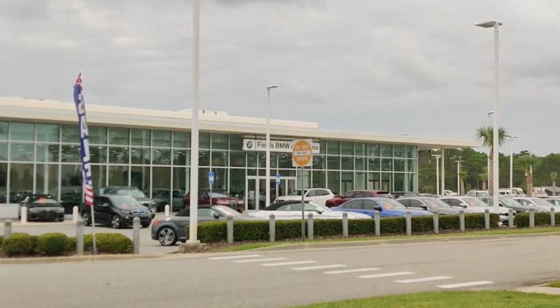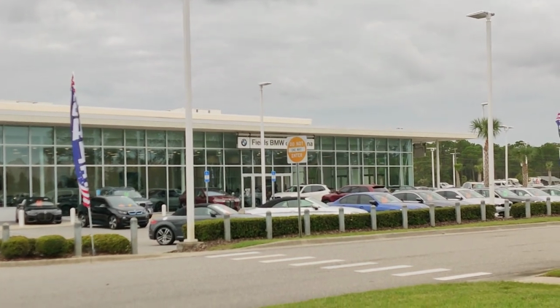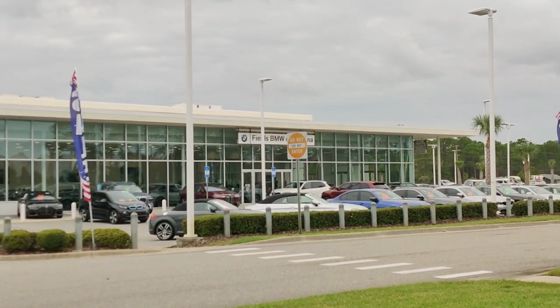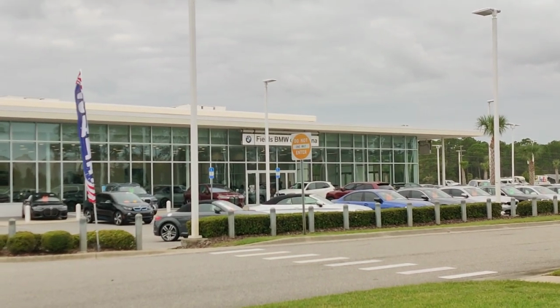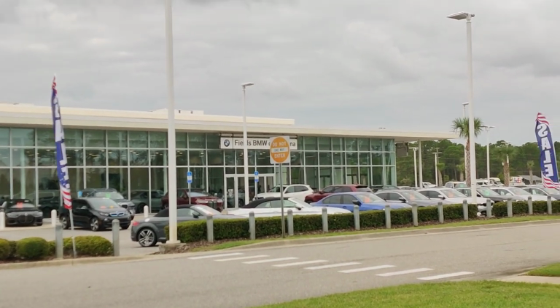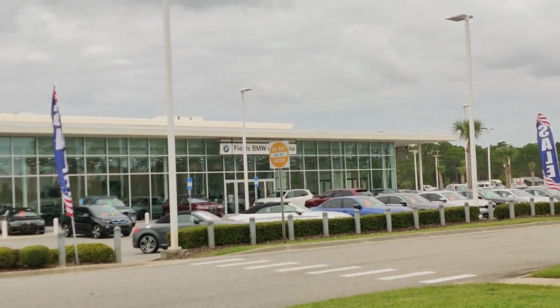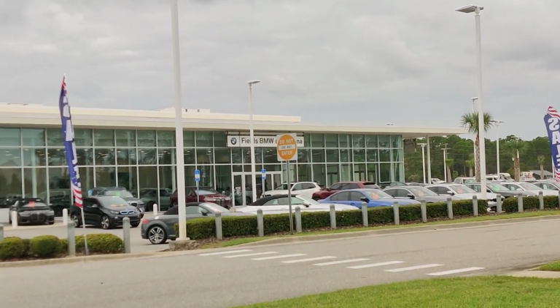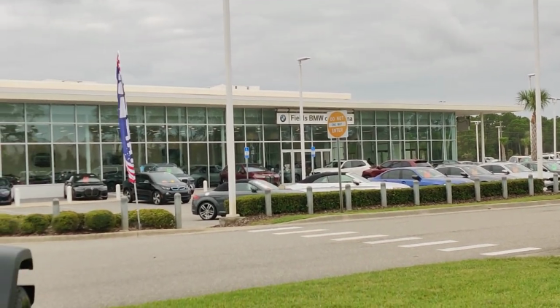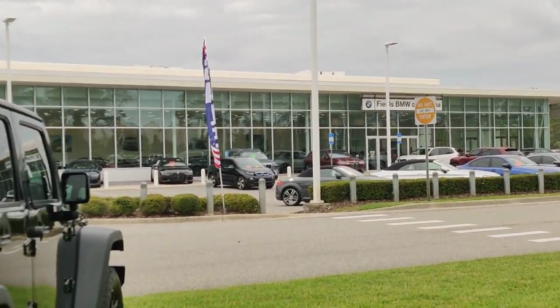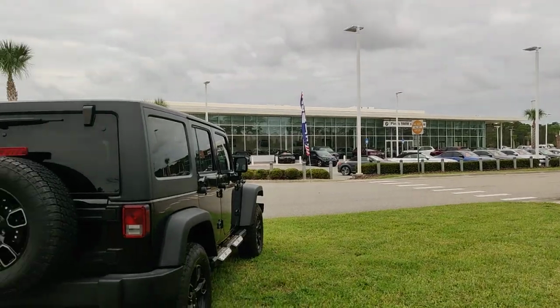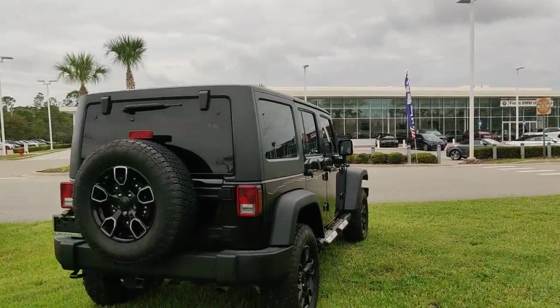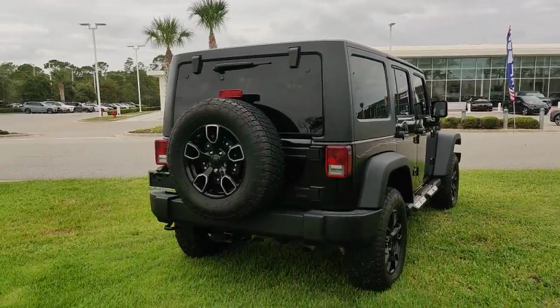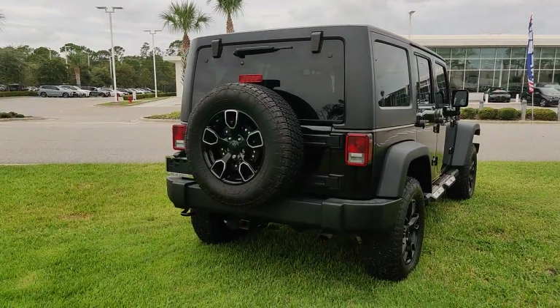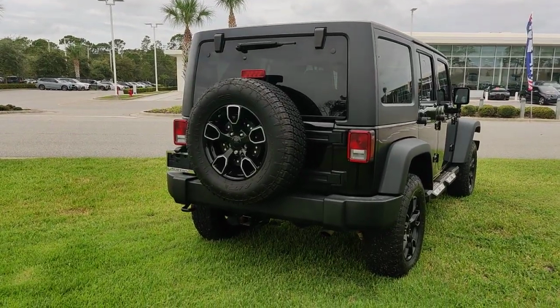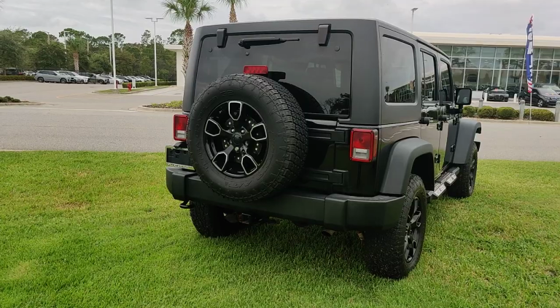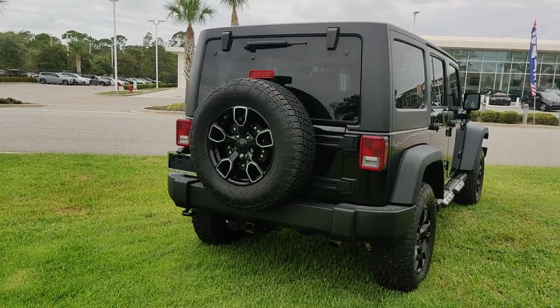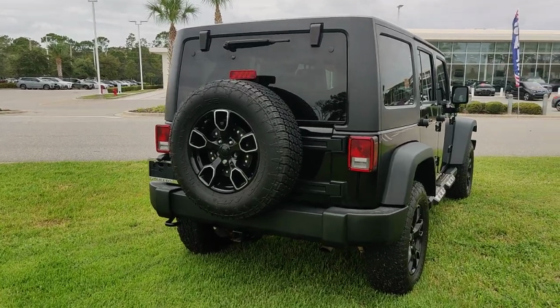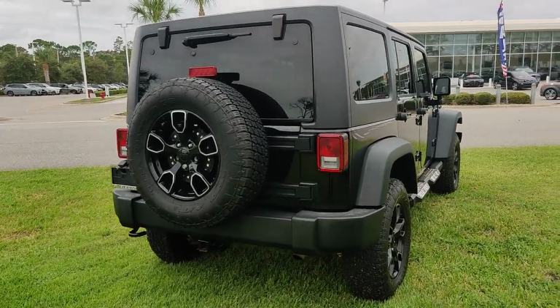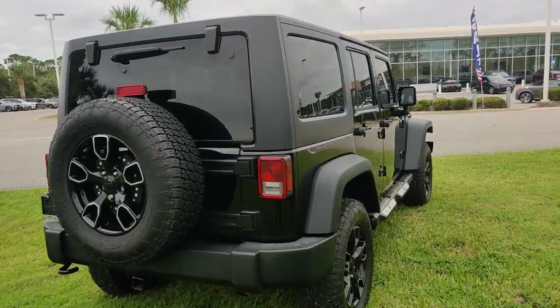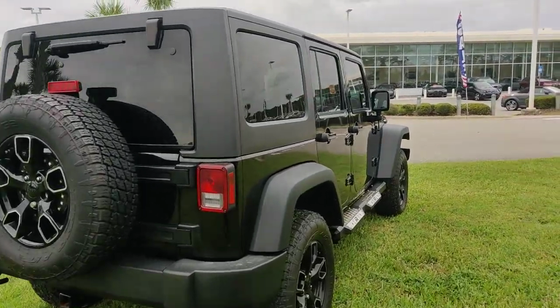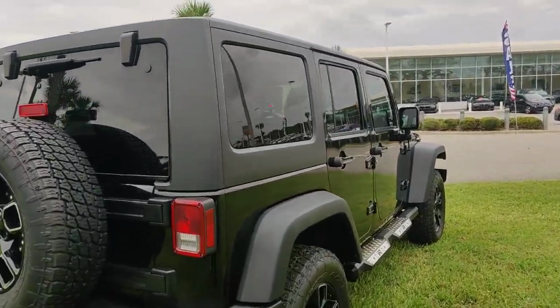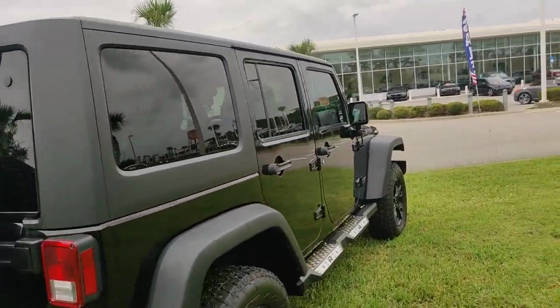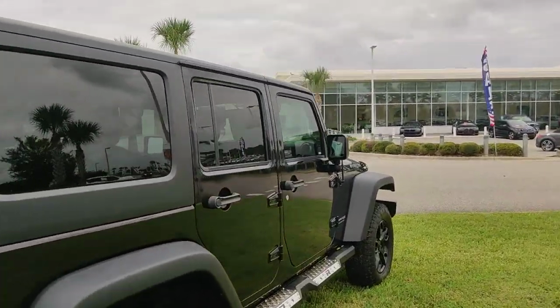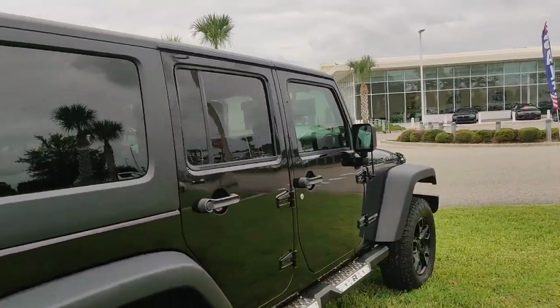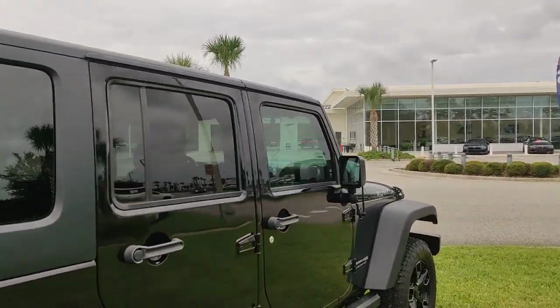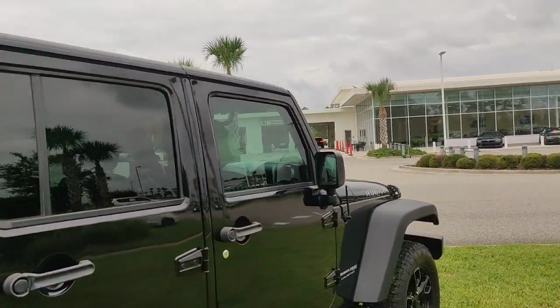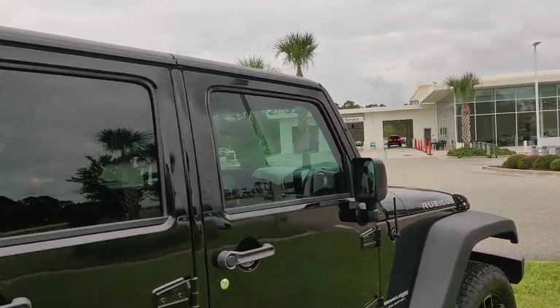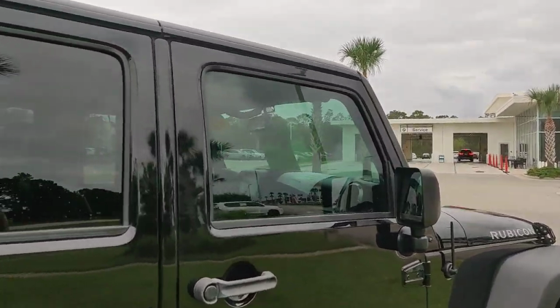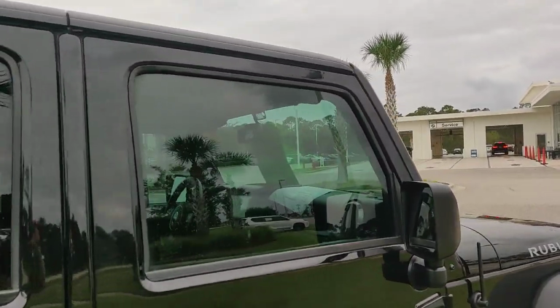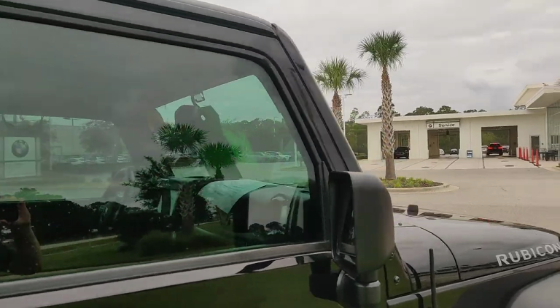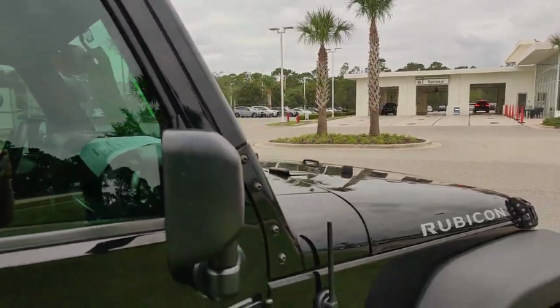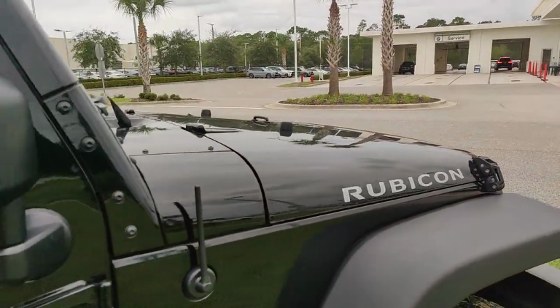Hi guys, William at Fields BMW of Daytona. I wanted to show you guys our small collection of Jeep Wranglers.